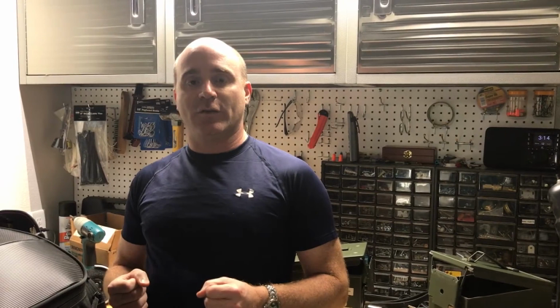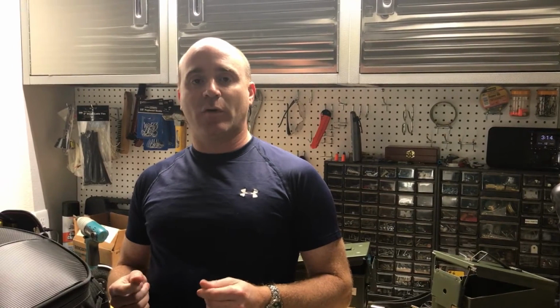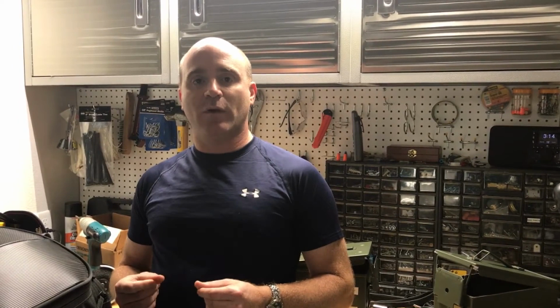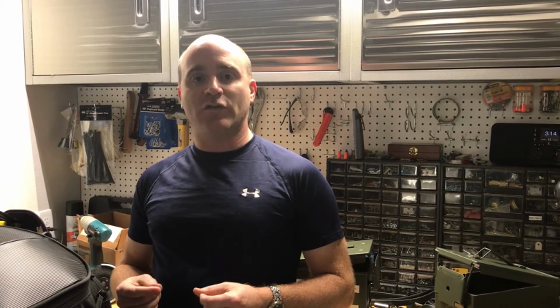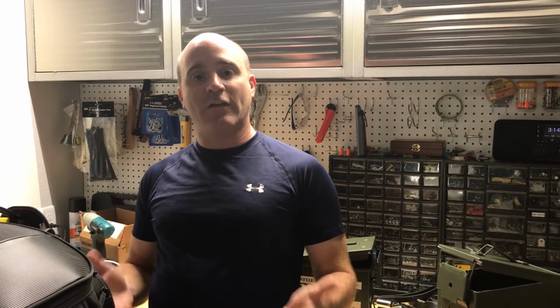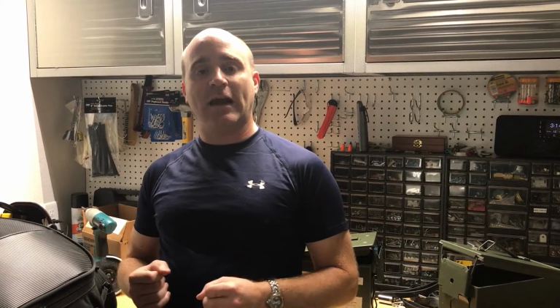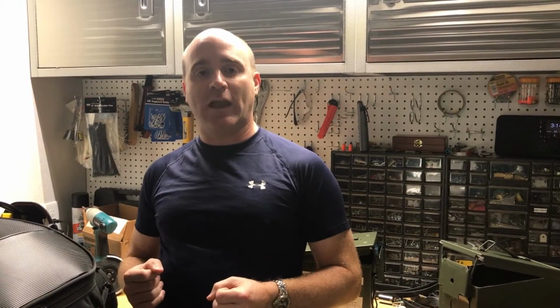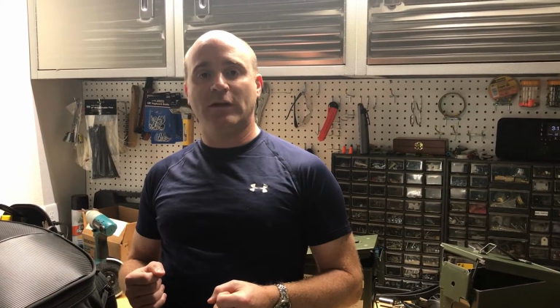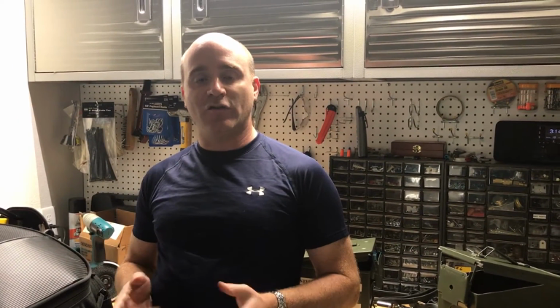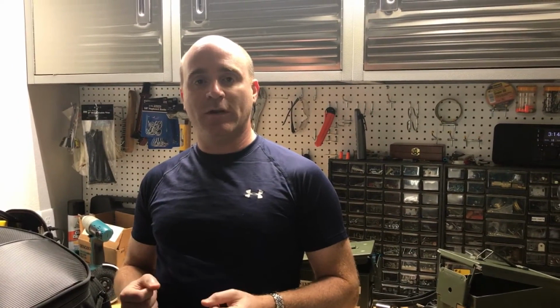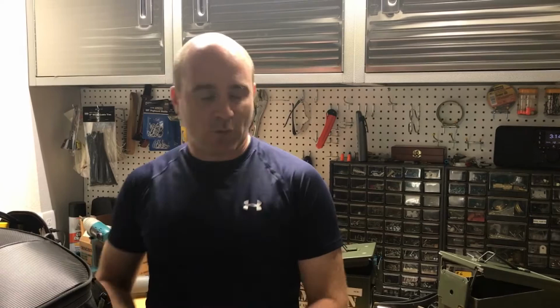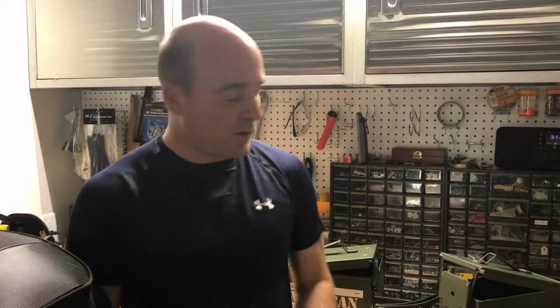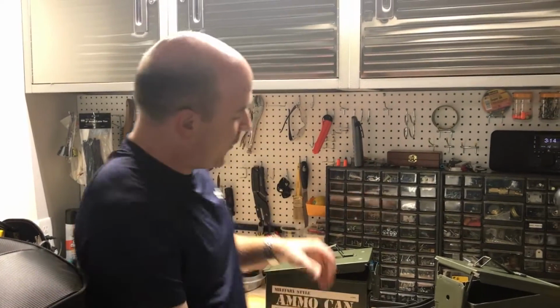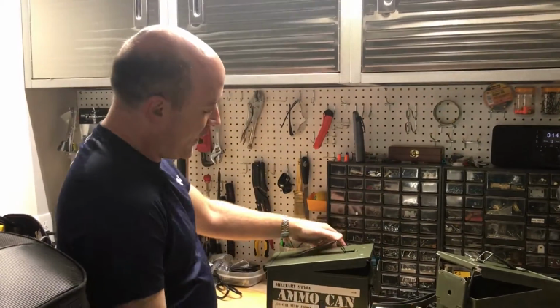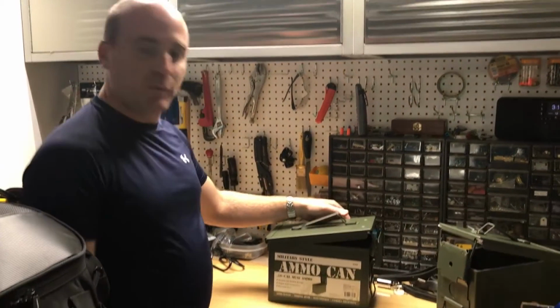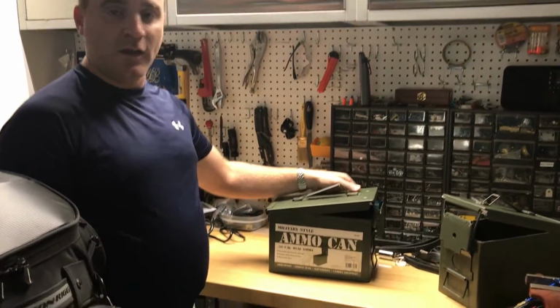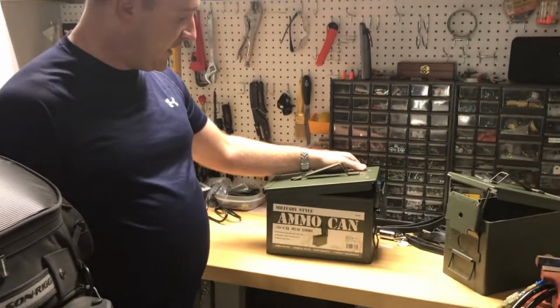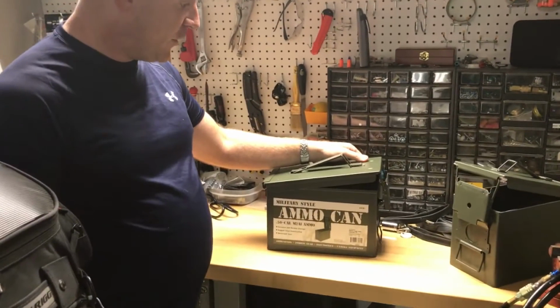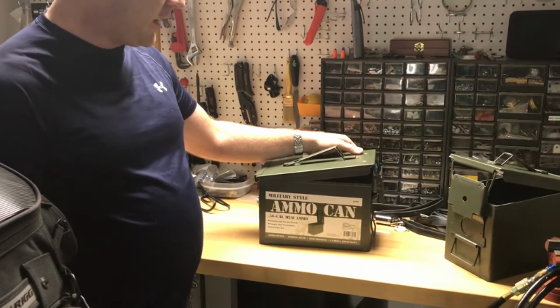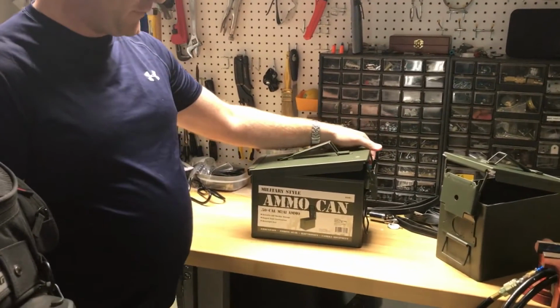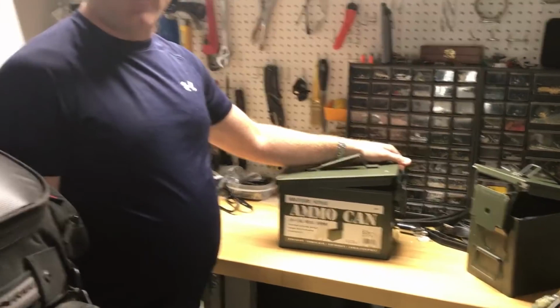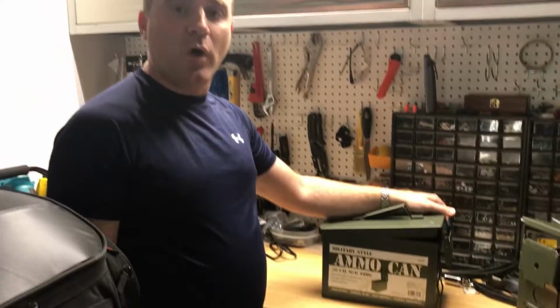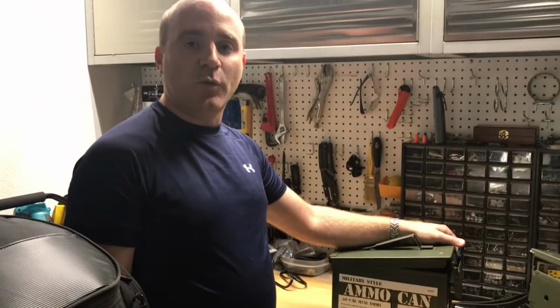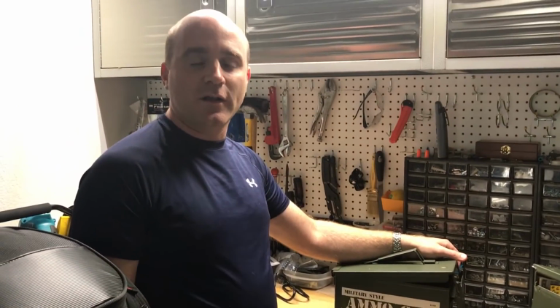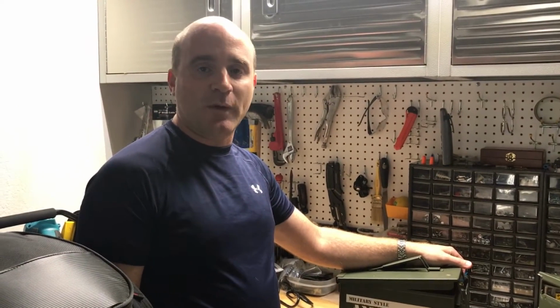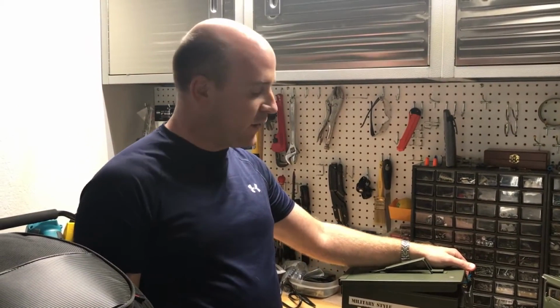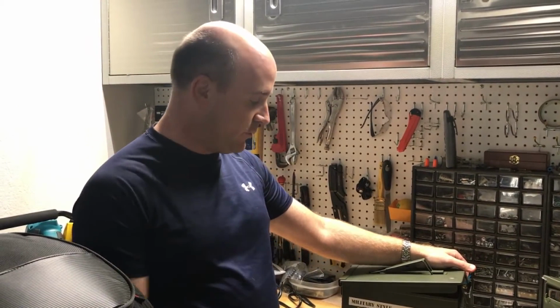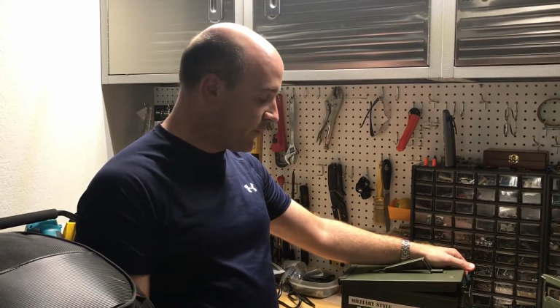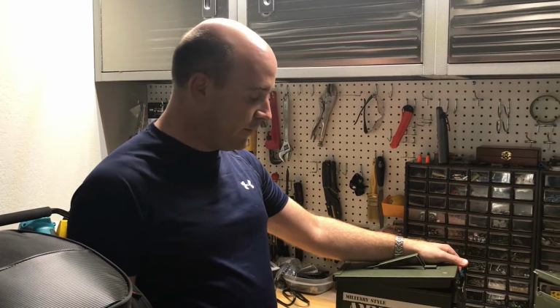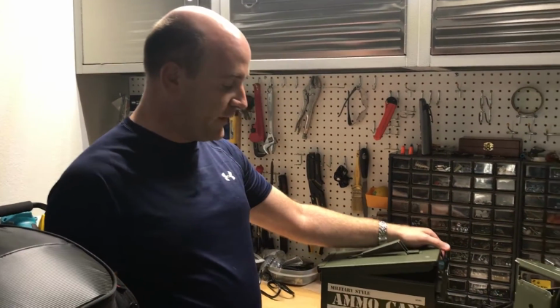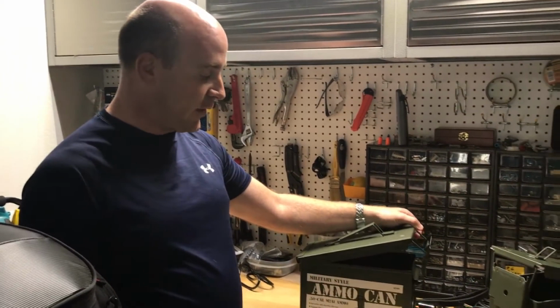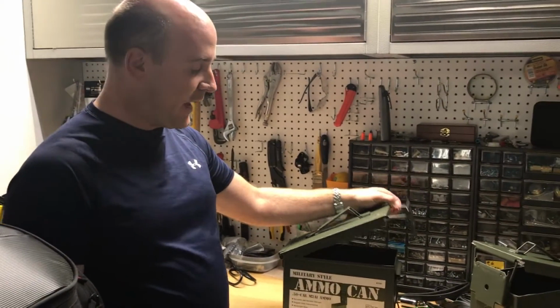So I thought, well what could I use? And I thought, hey a .50 cal ammo can would be good and they're cheap. So I bought one of these from Harbor Freight — it's about $15. I found one at Walmart as well, it was about $12. The ones at Harbor Freight seemed to be a little beefier so I went with that.